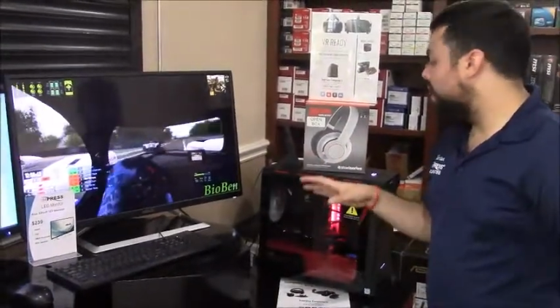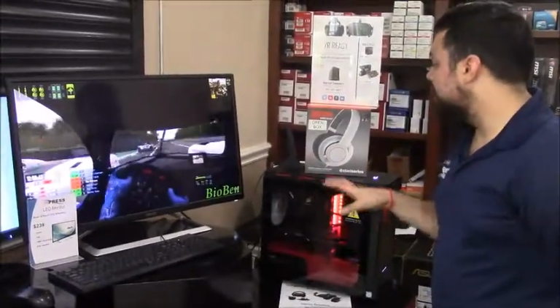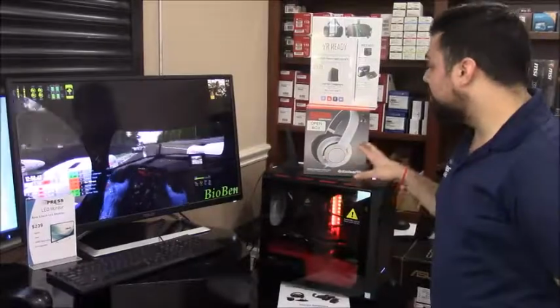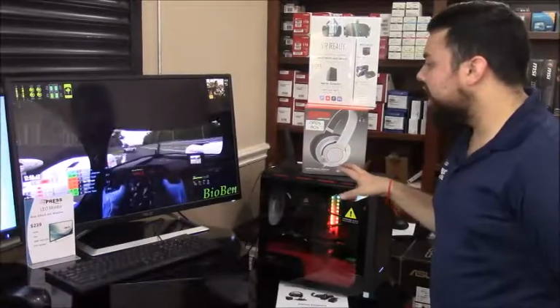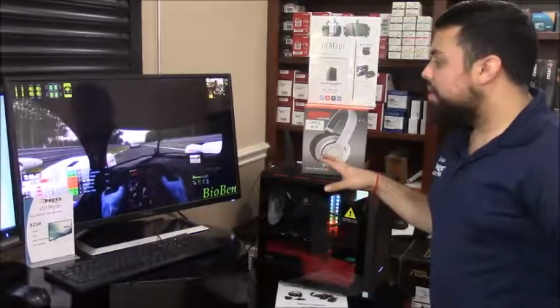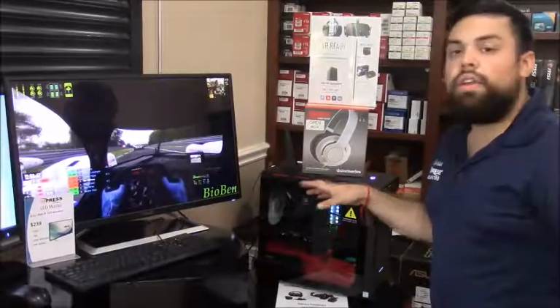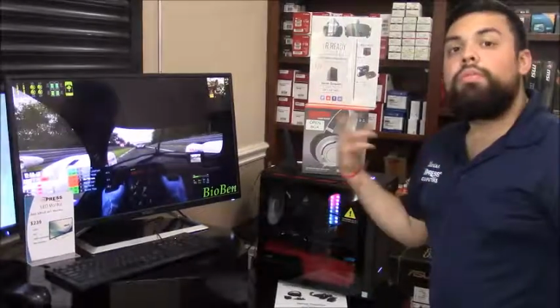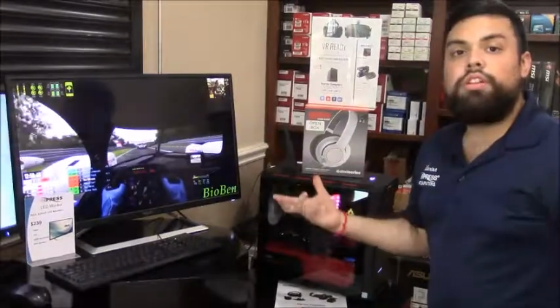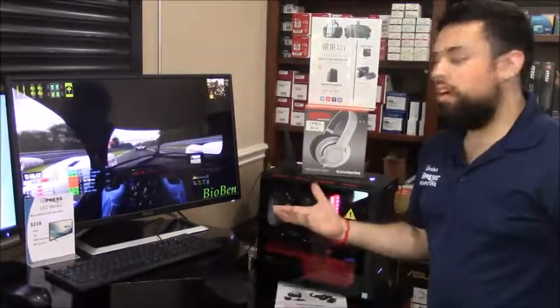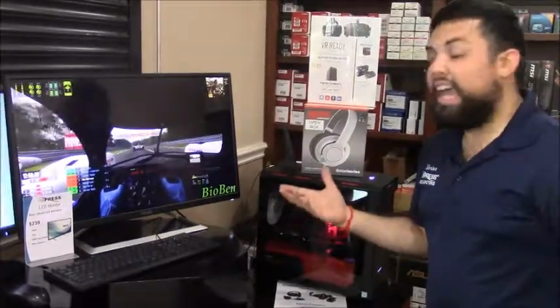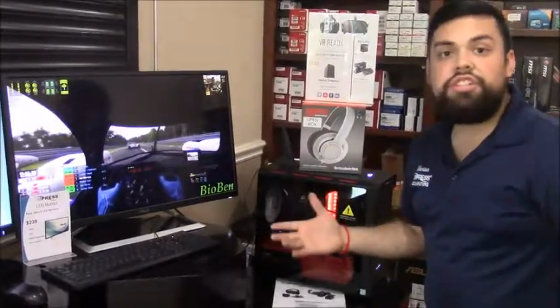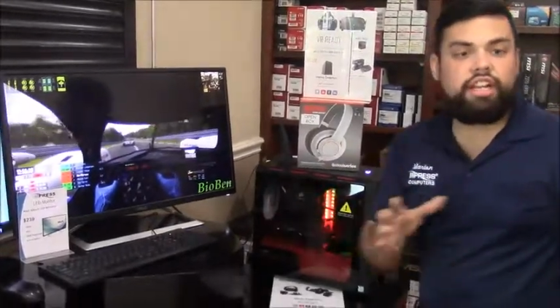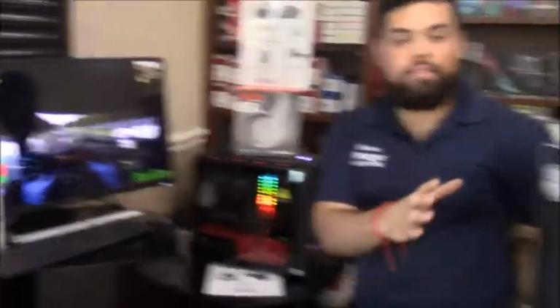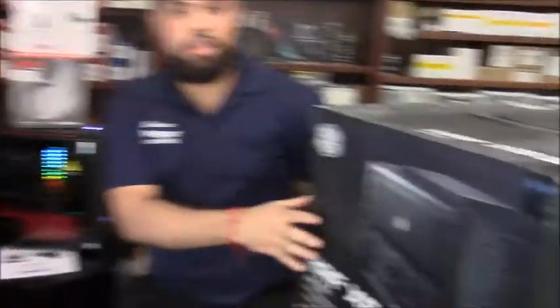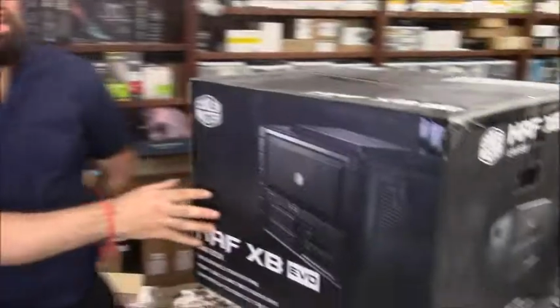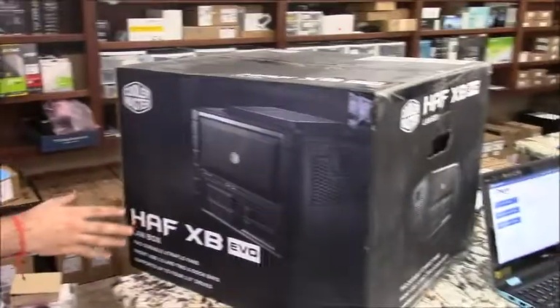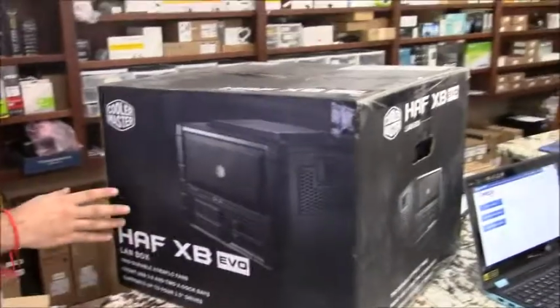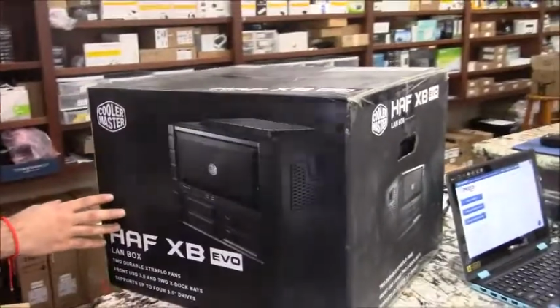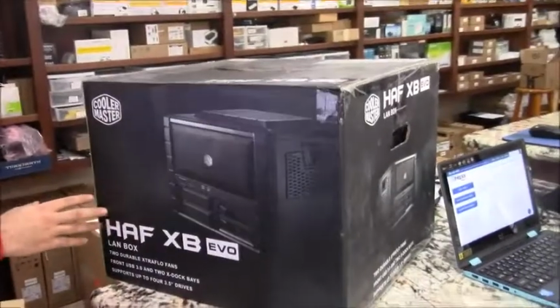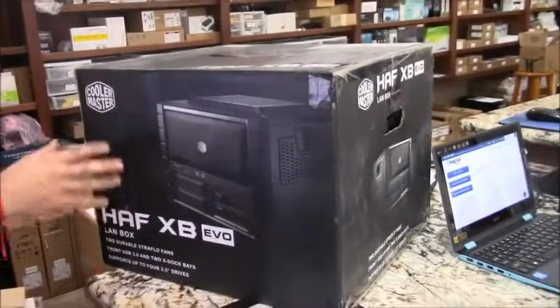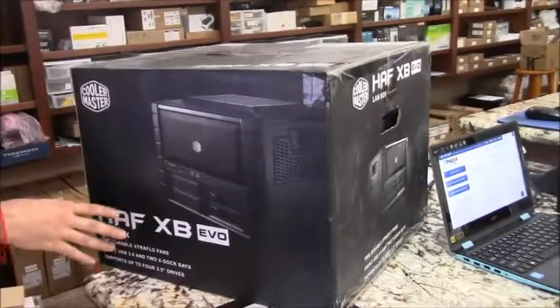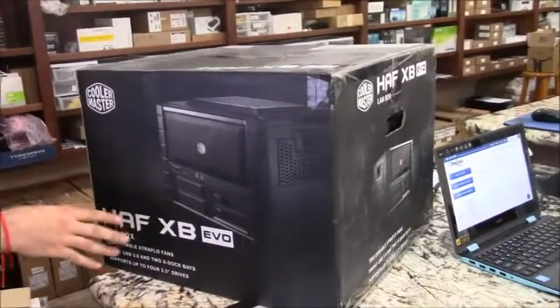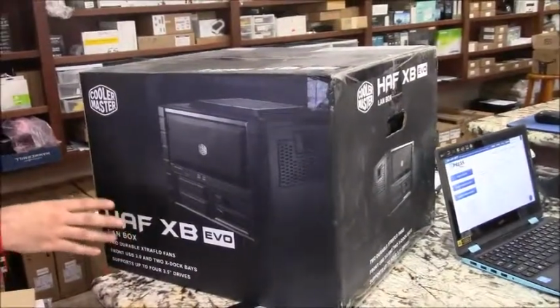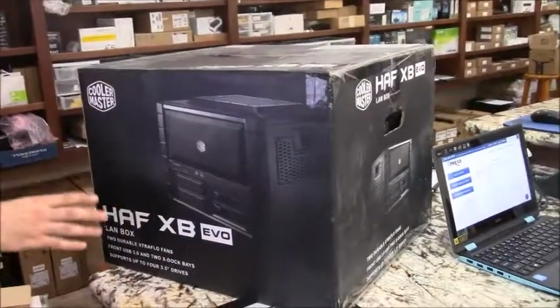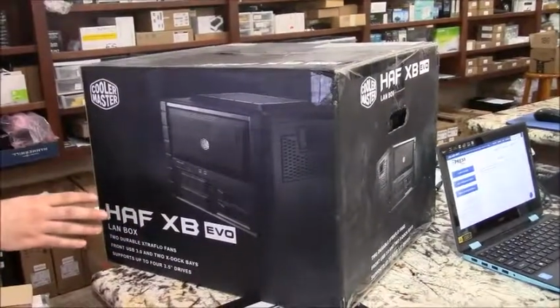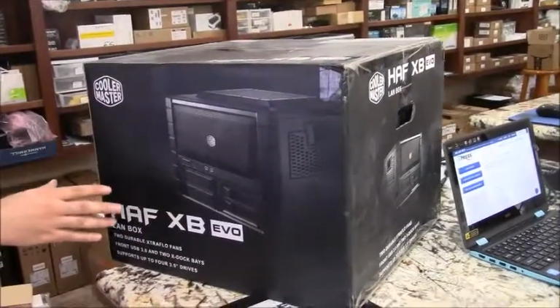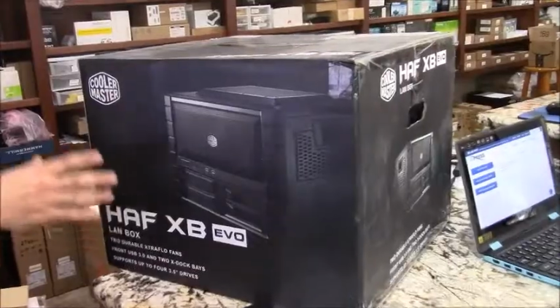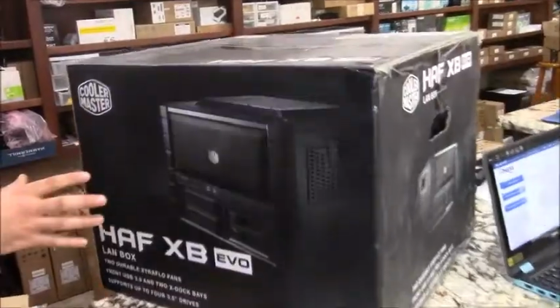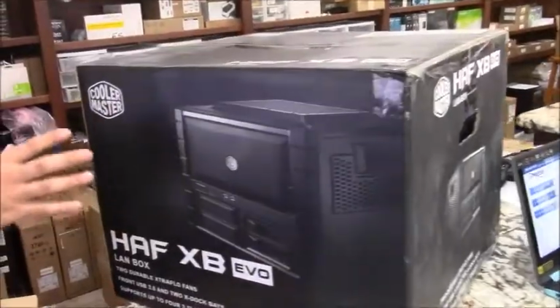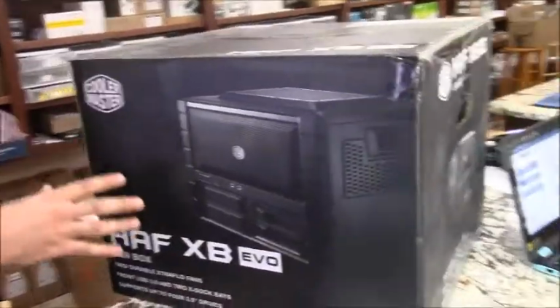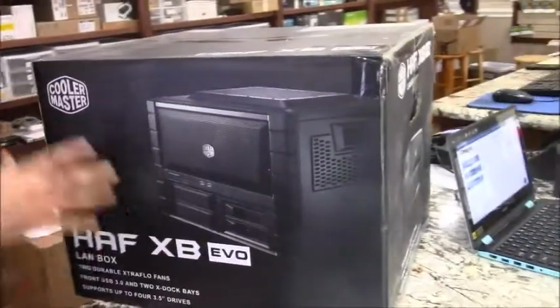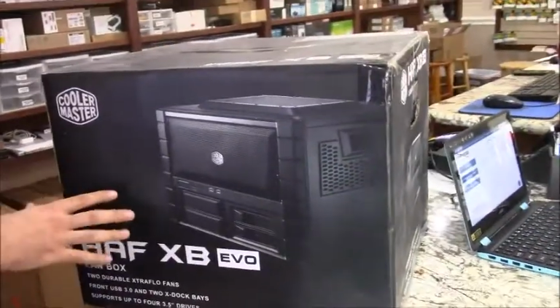However, if you're looking for maybe a portable case, you can grab this Cooler Master case — it's got handles on the sides, and you can even put a full ATX motherboard in this bad boy.